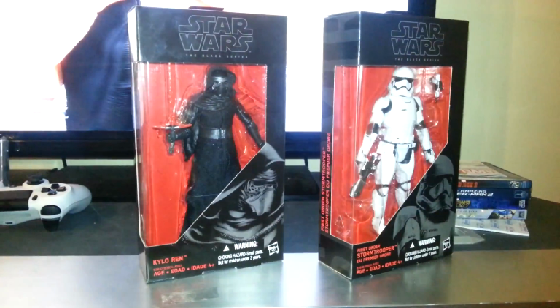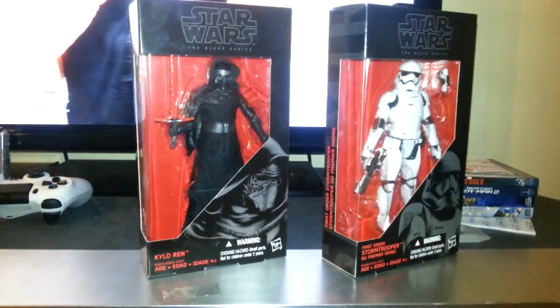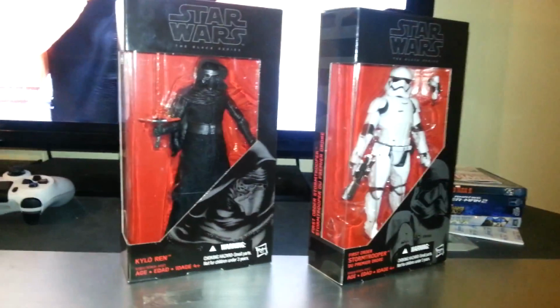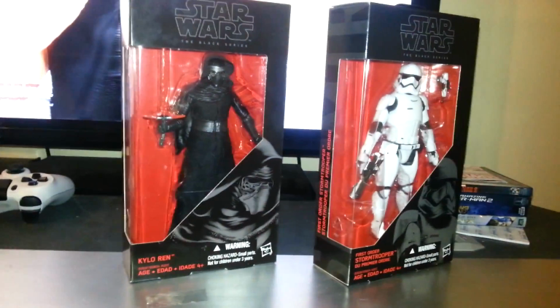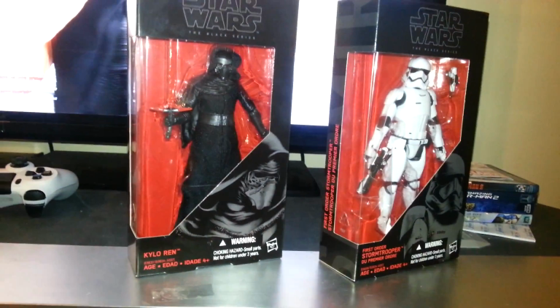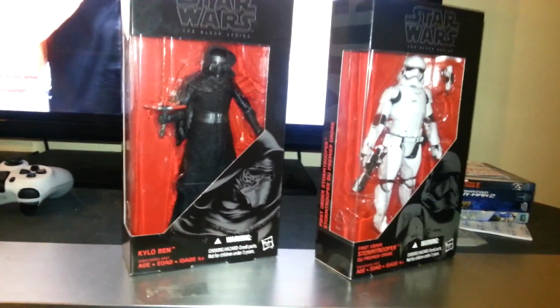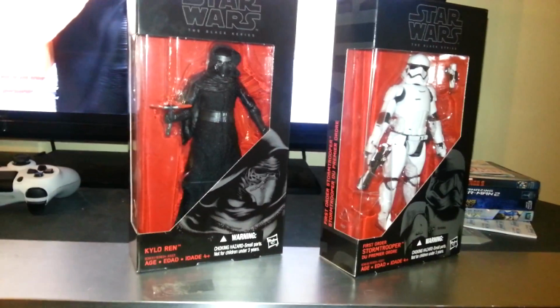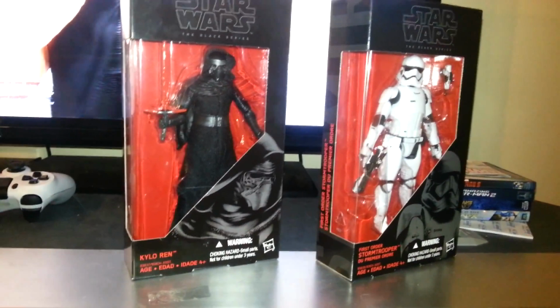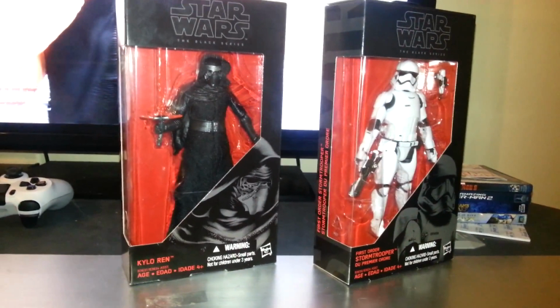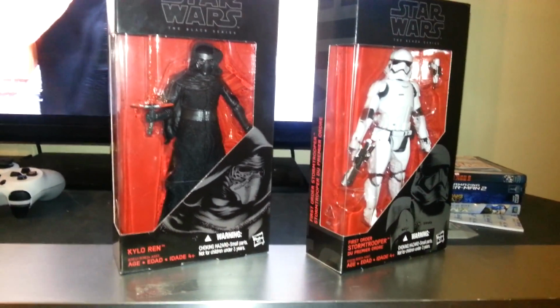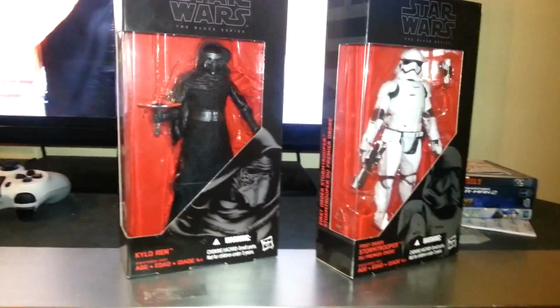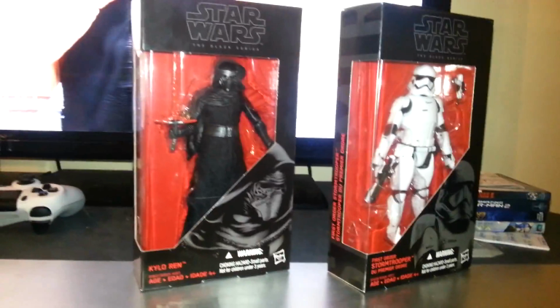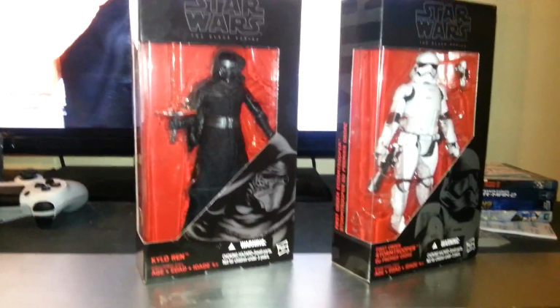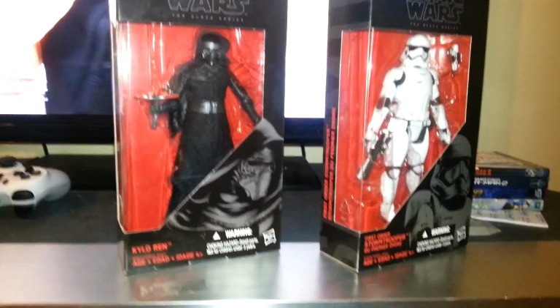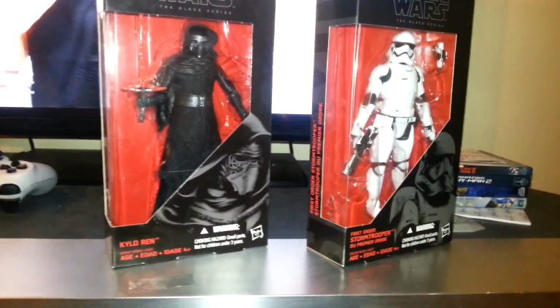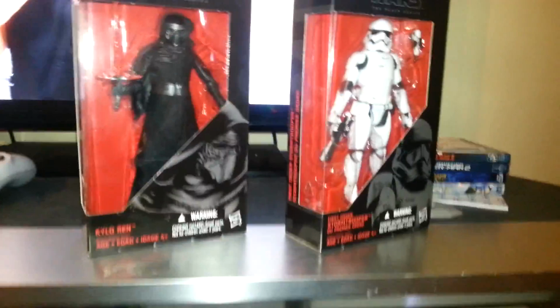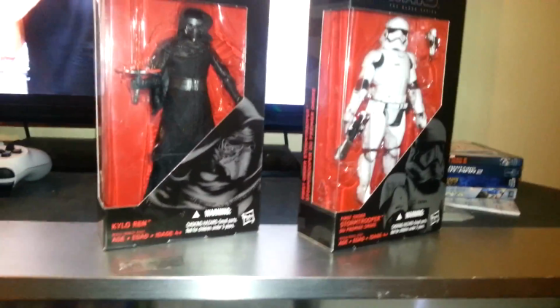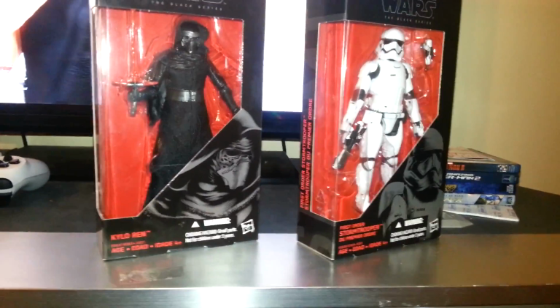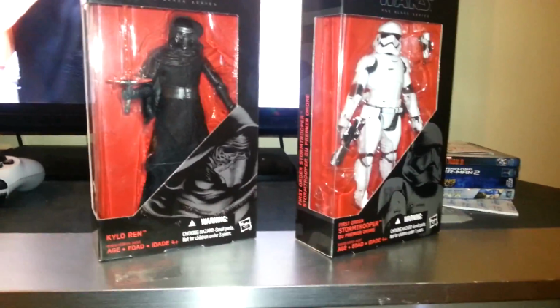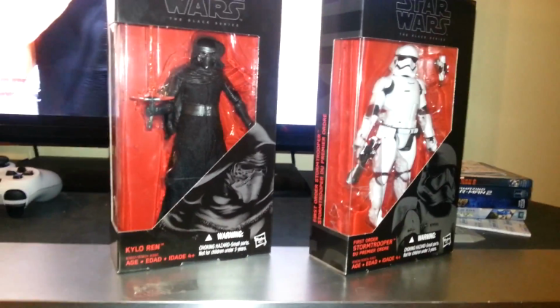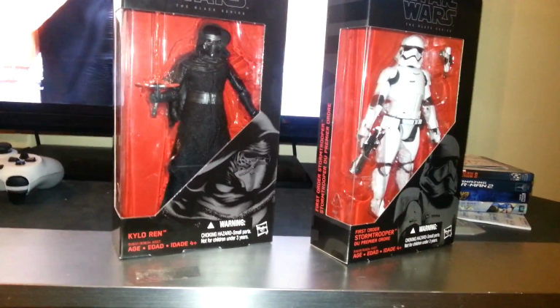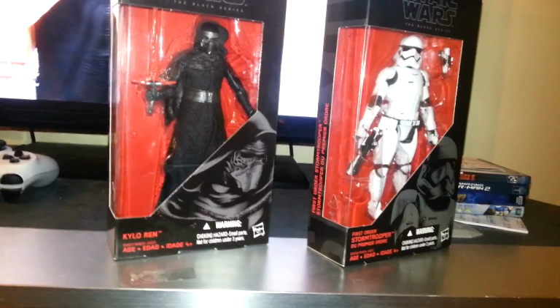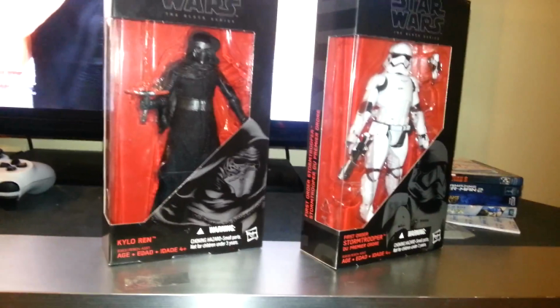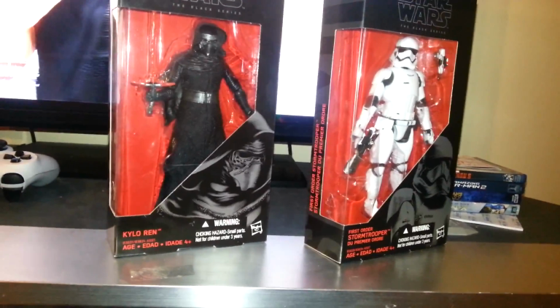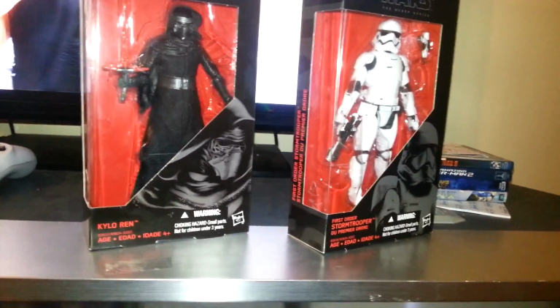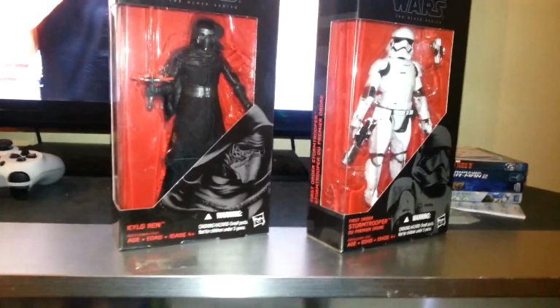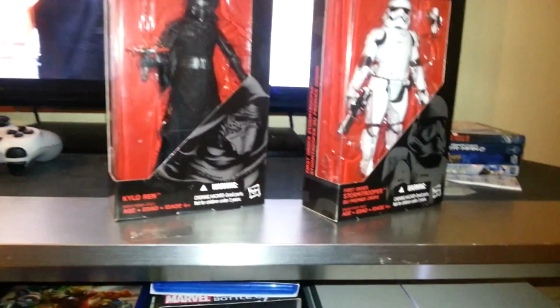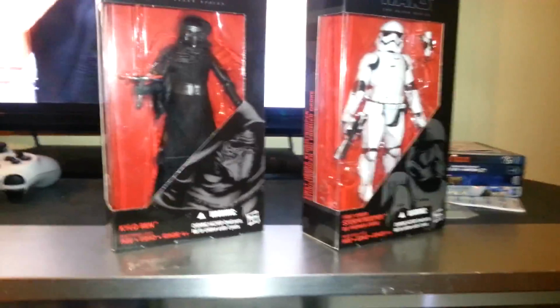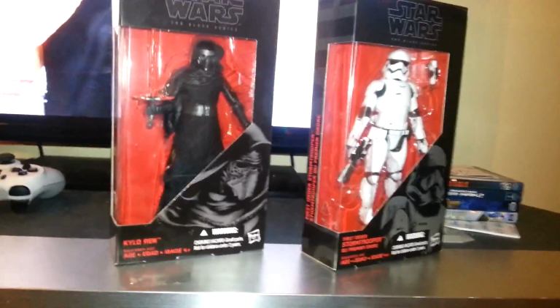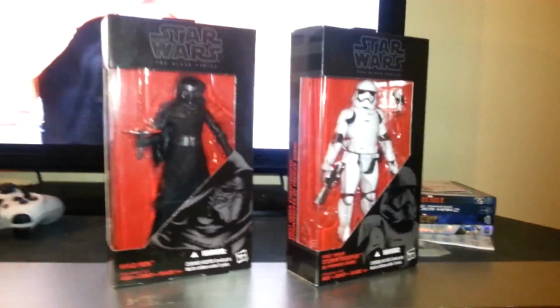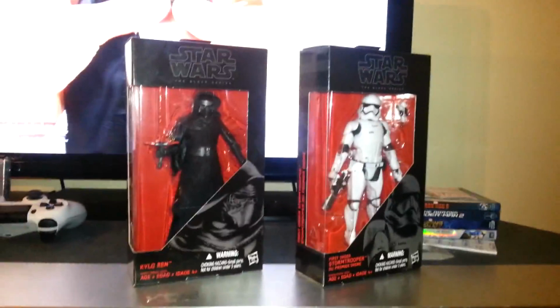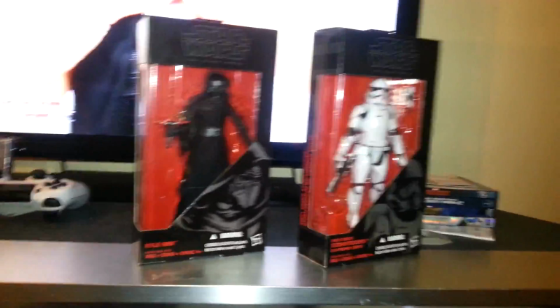What's up you guys? Nathan Bell here. So I wanted to do a Force Friday video. I went to my closest Super Walmart, which was about 45 minutes away. I wanted to pick up Kylo and a Stormtrooper, and they had both — they had a bunch of stock.